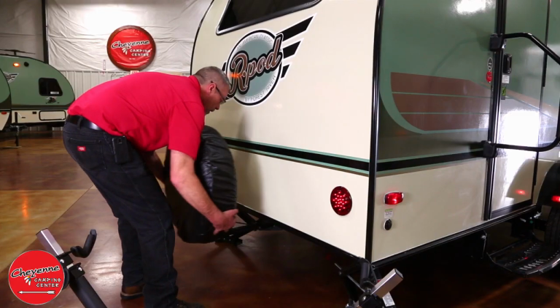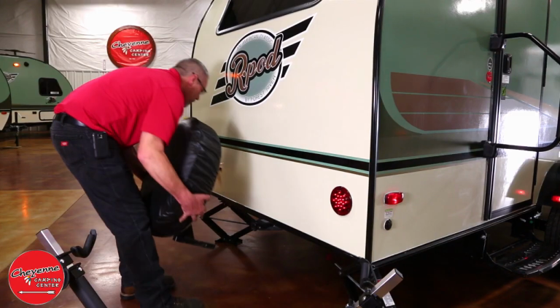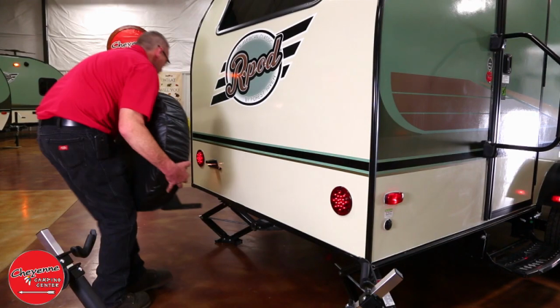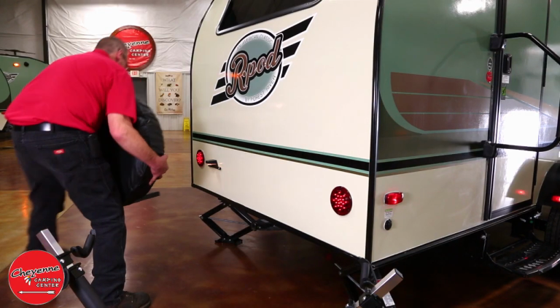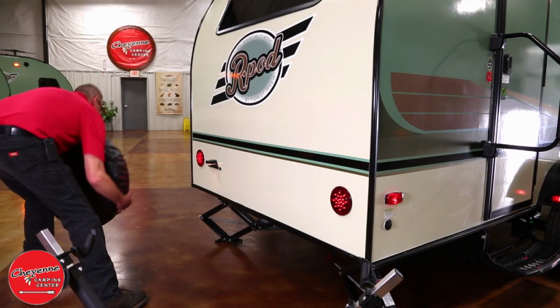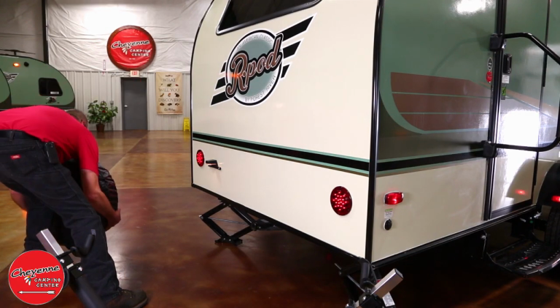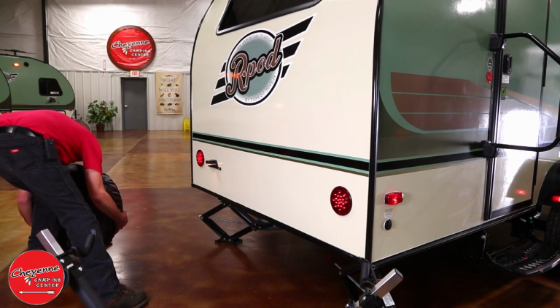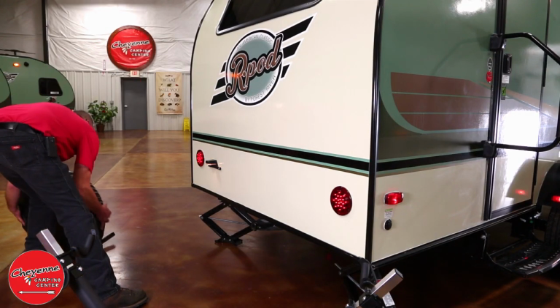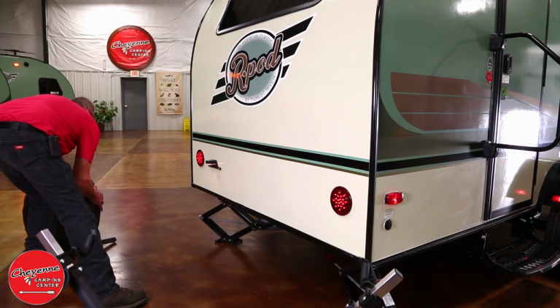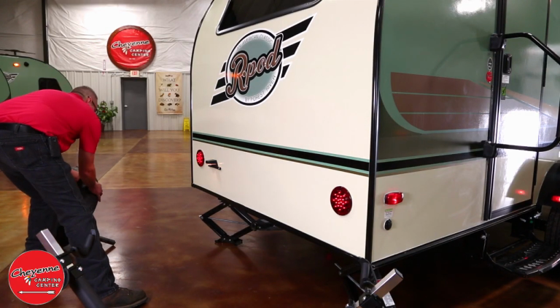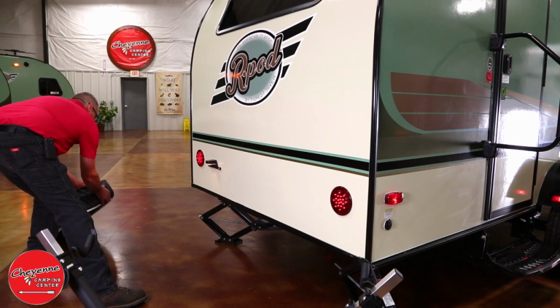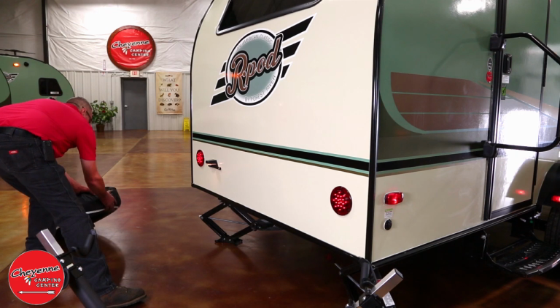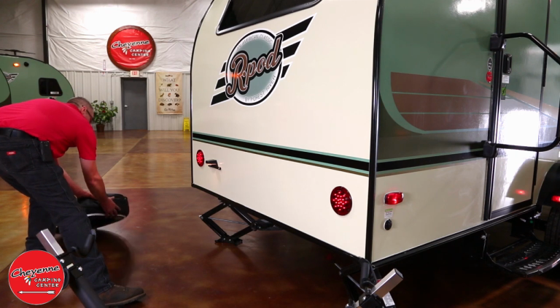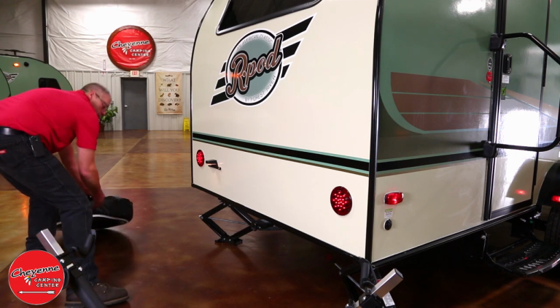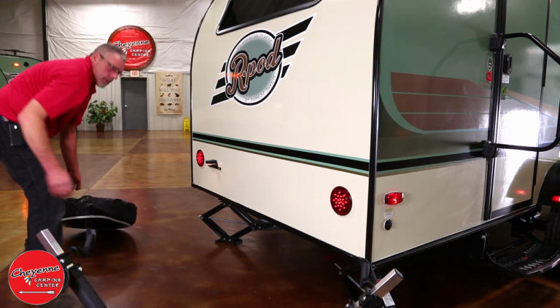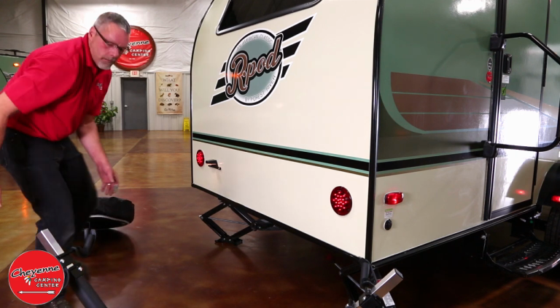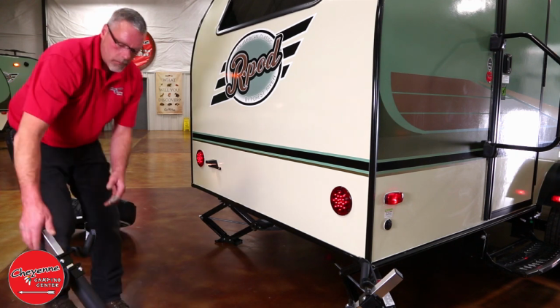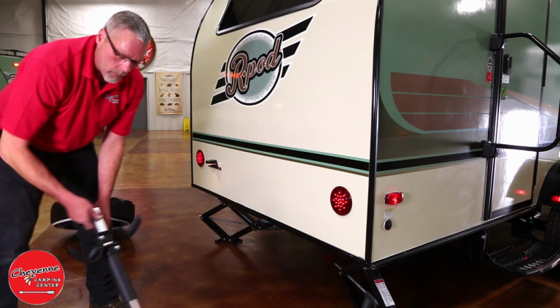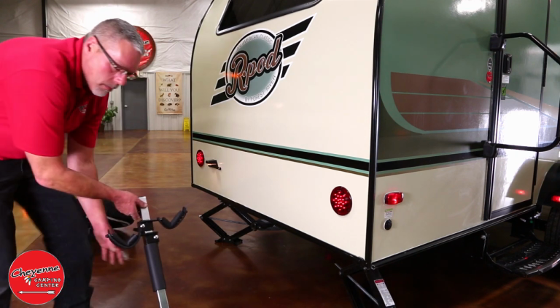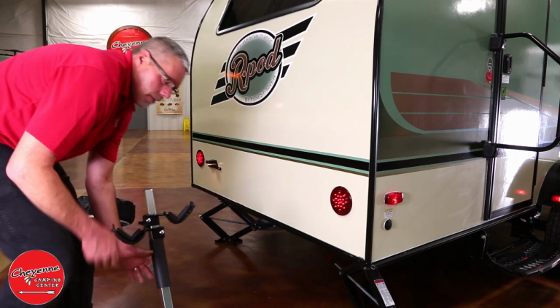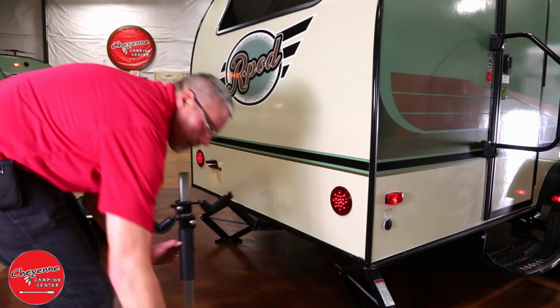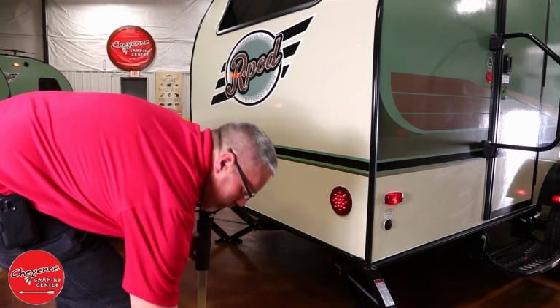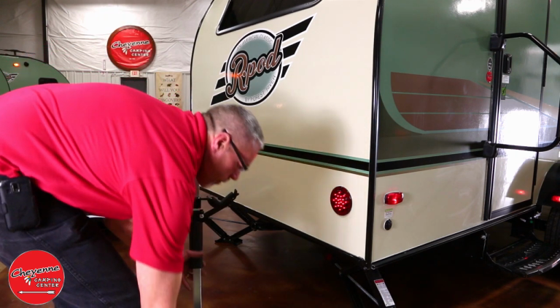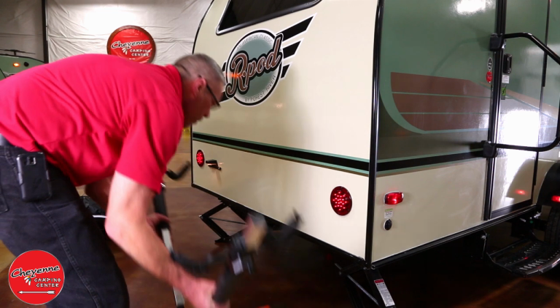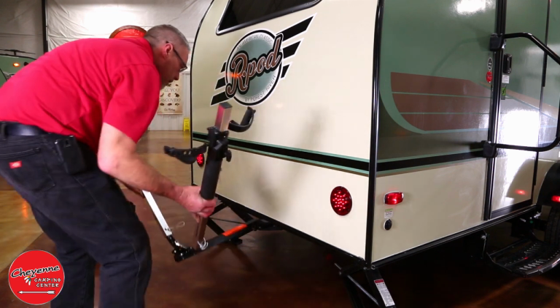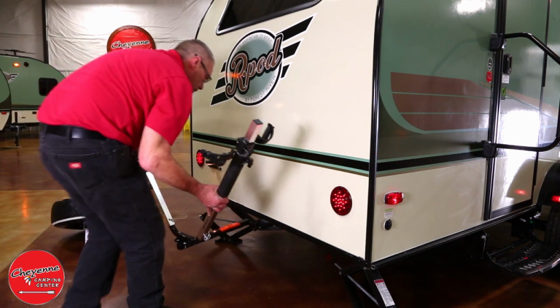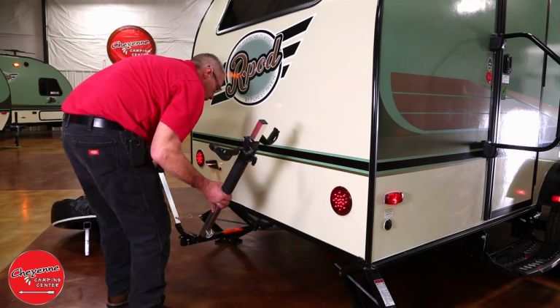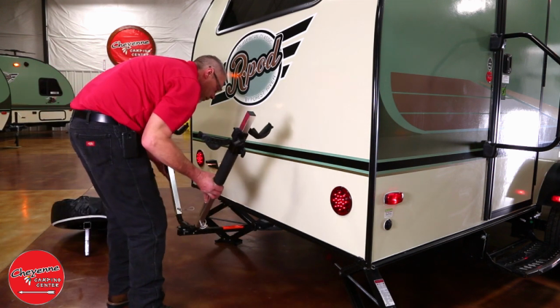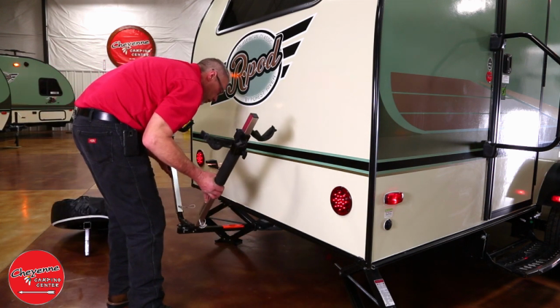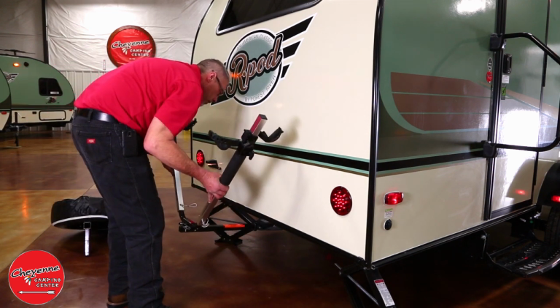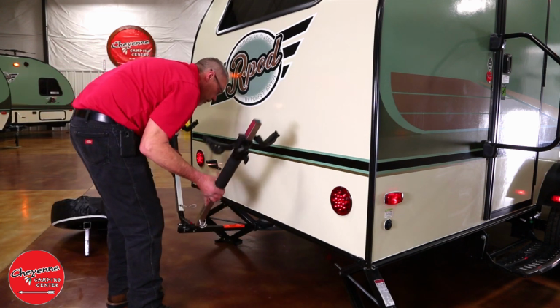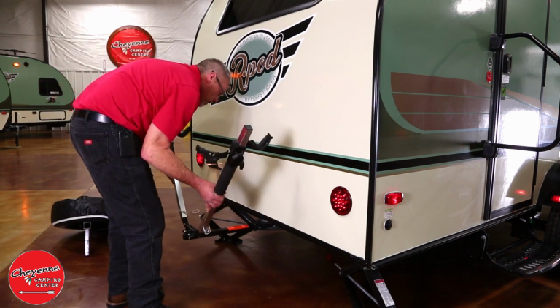A spare tire is standard equipment. On some models, the tire mounts on the rear receiver hitch. That receiver can also be used to accommodate the optional R-Pod bike rack — just remove the tire and insert the bike rack.